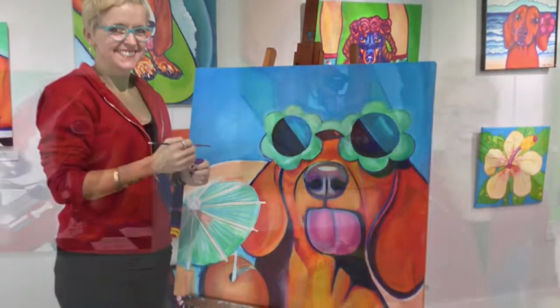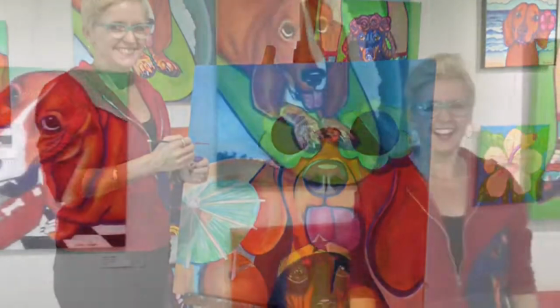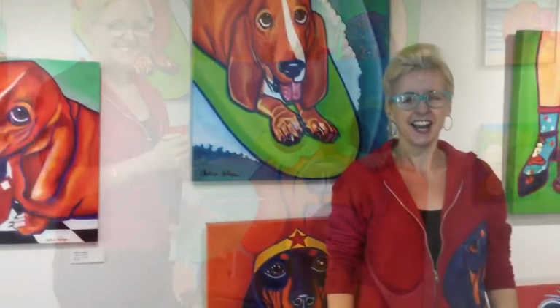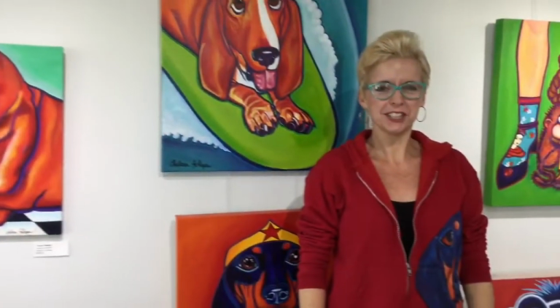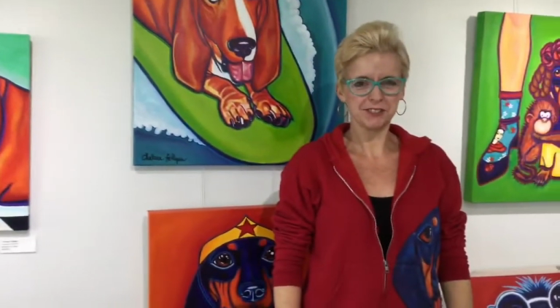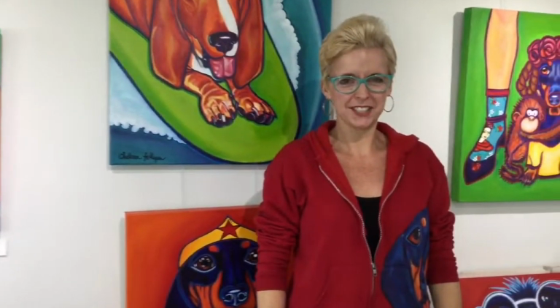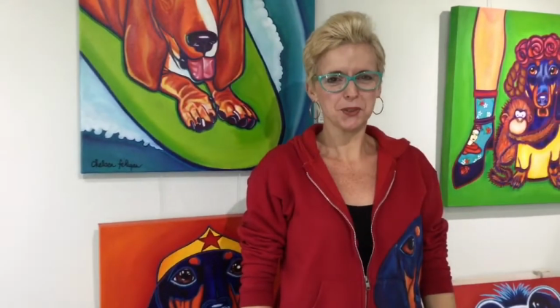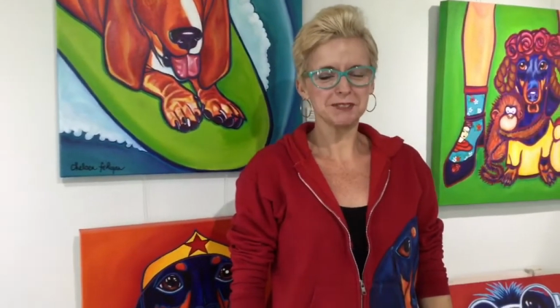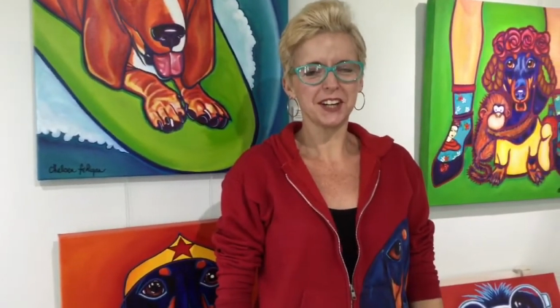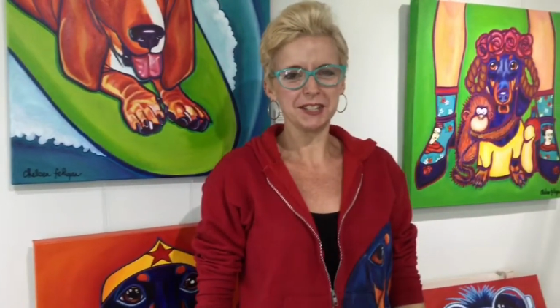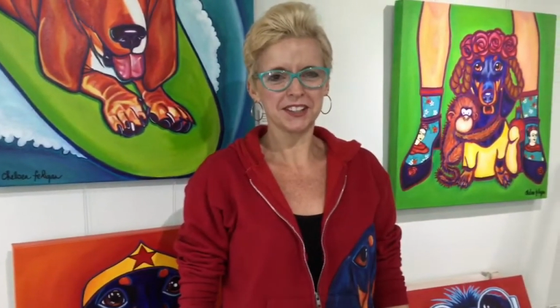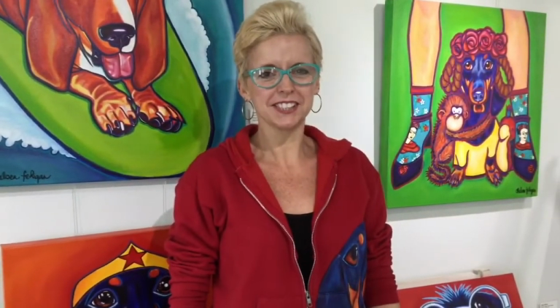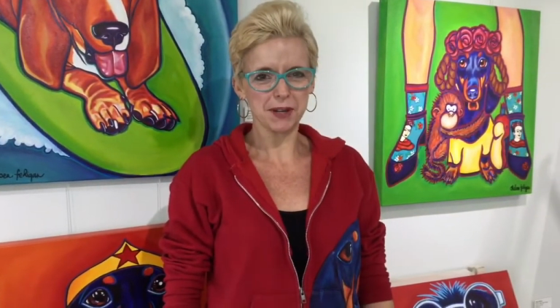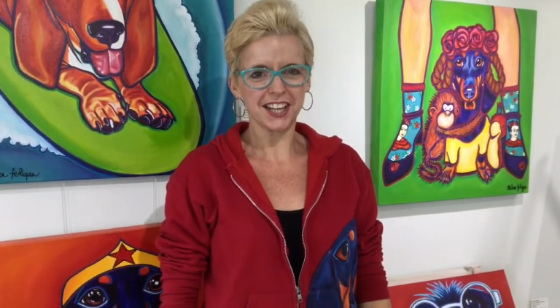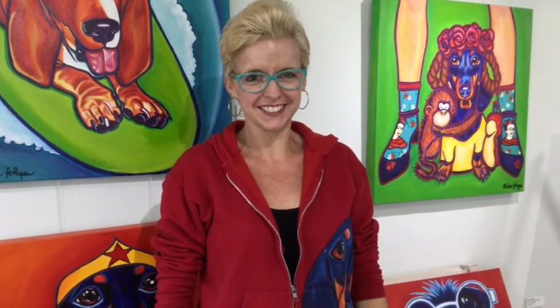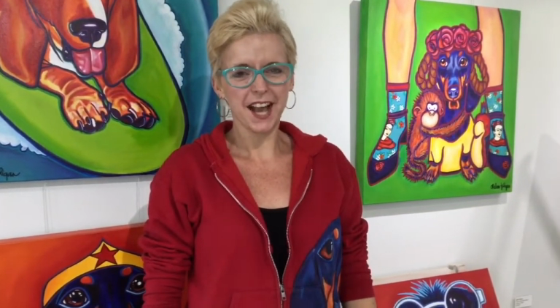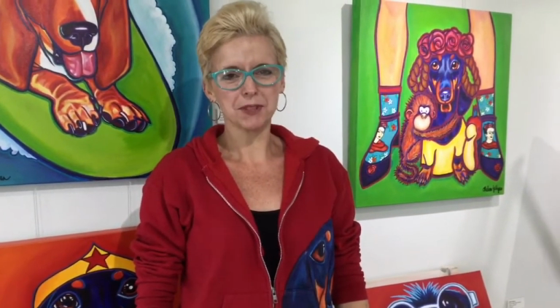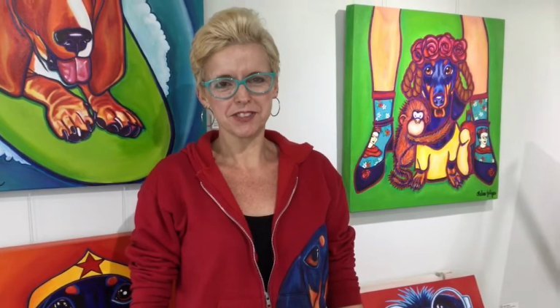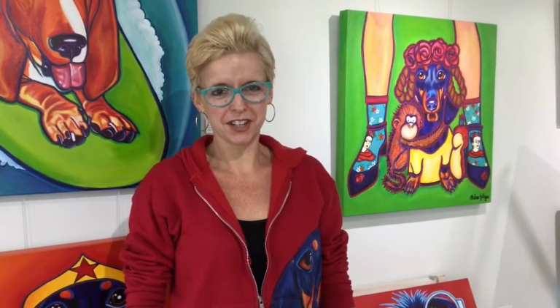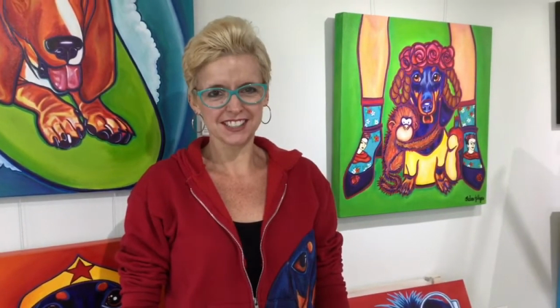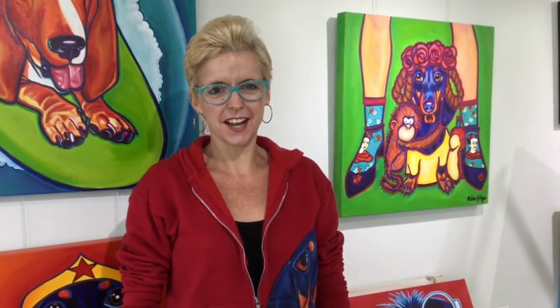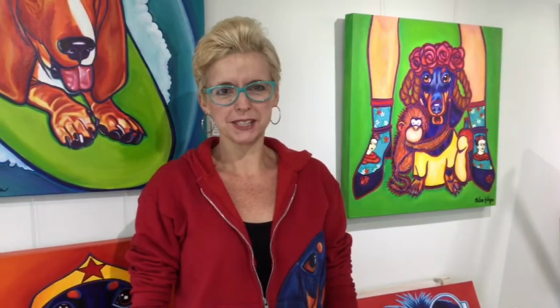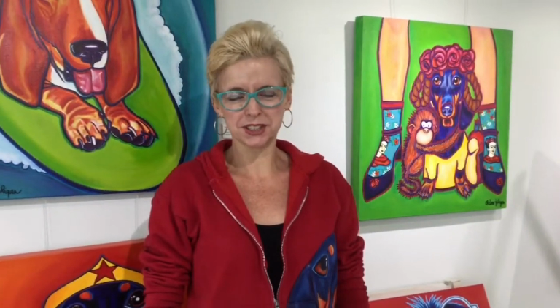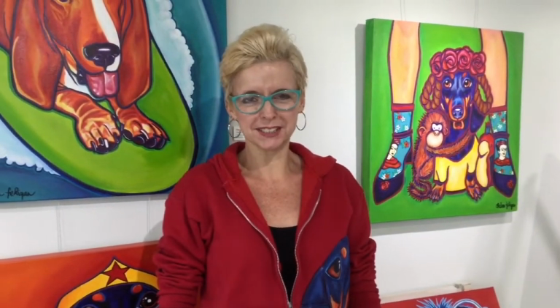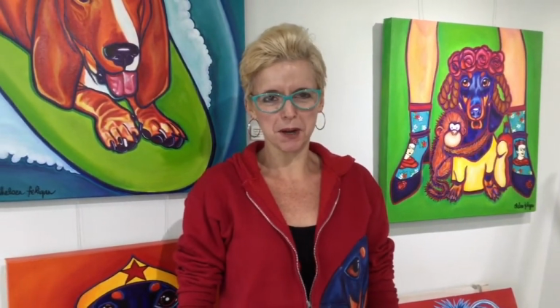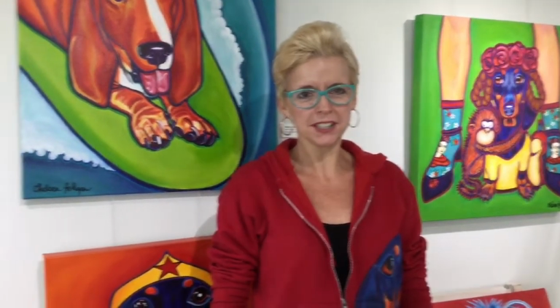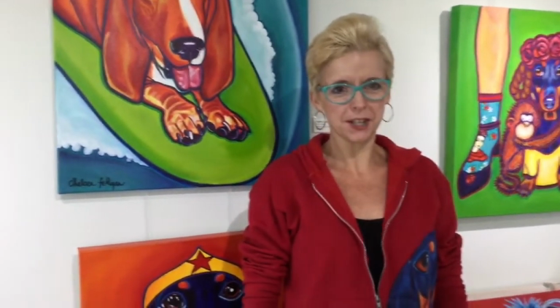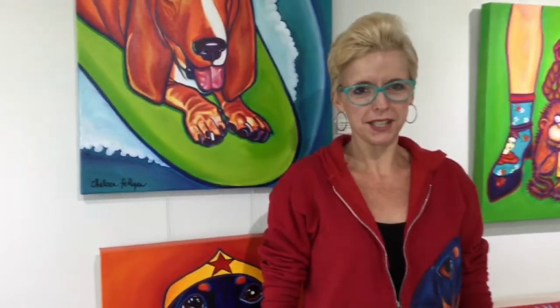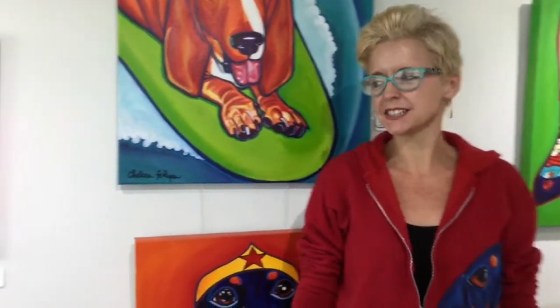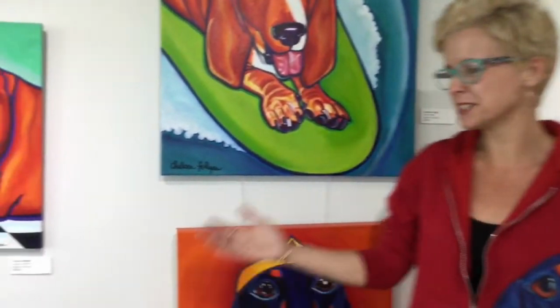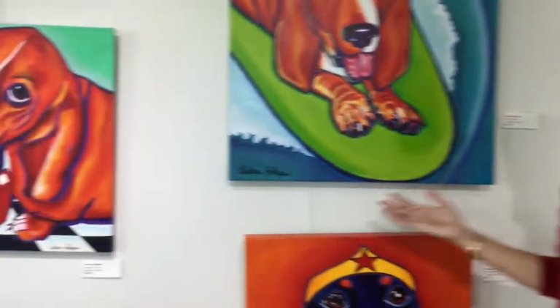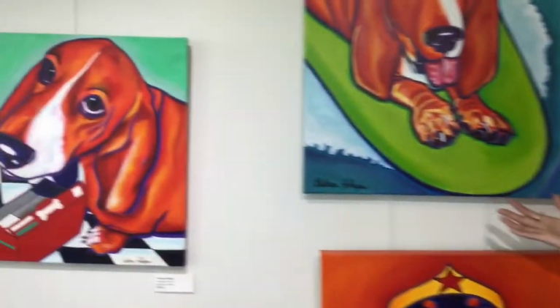Hi, I'm Chelsea Fittigan. Welcome to the Art Incubator on South Padre Island. I'm one of five artists. I specialize in pop art dog paintings. These are my paintings.